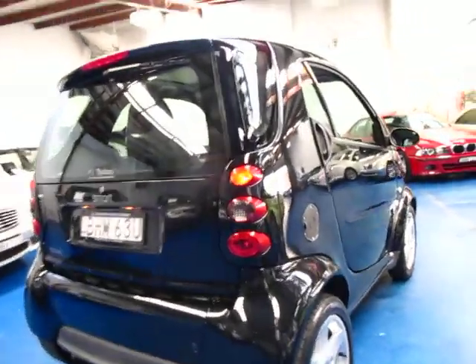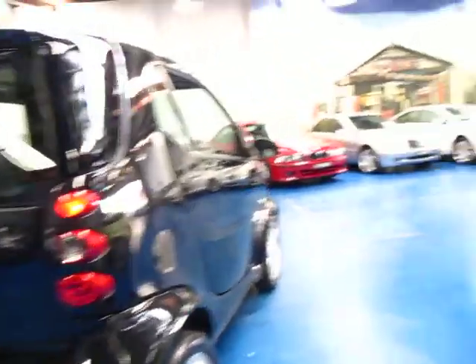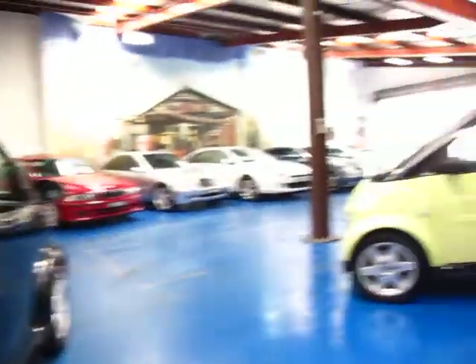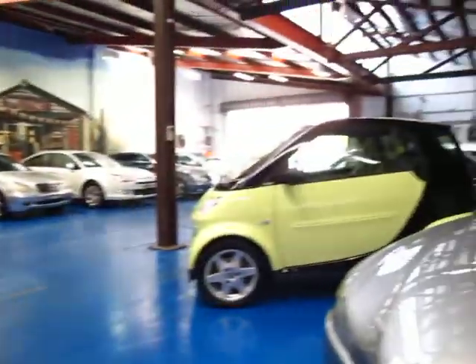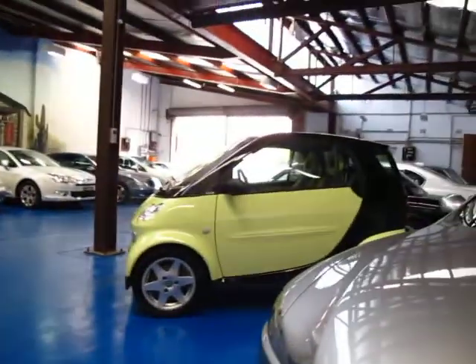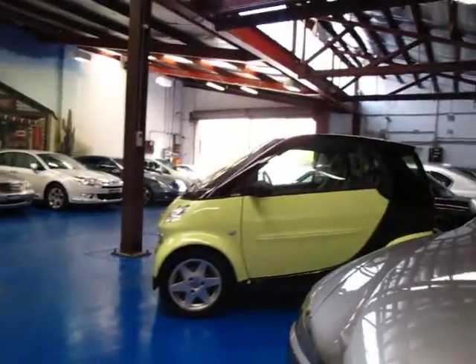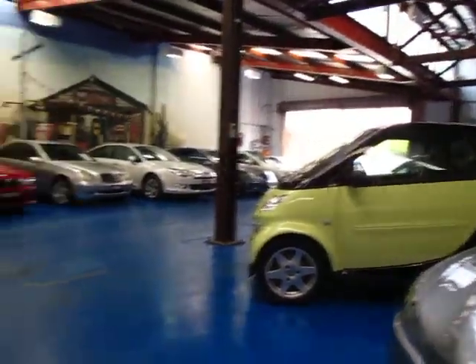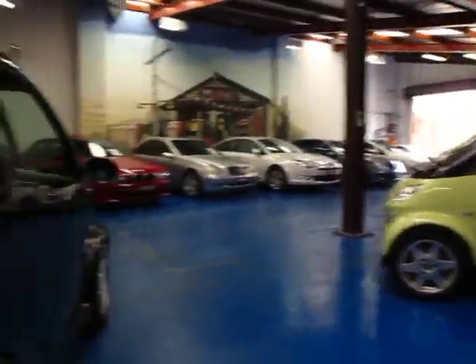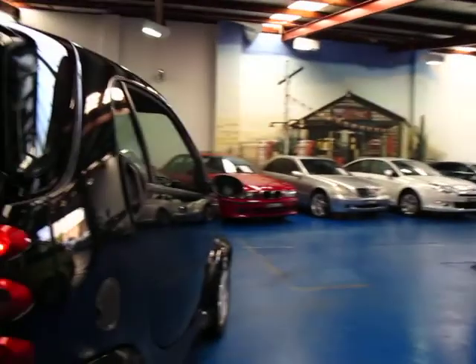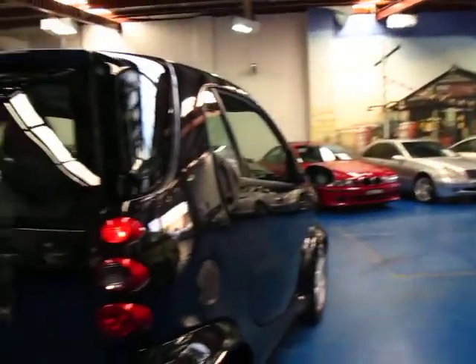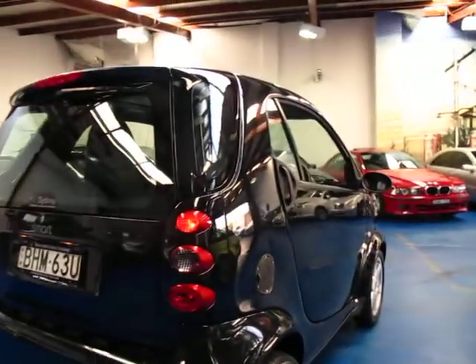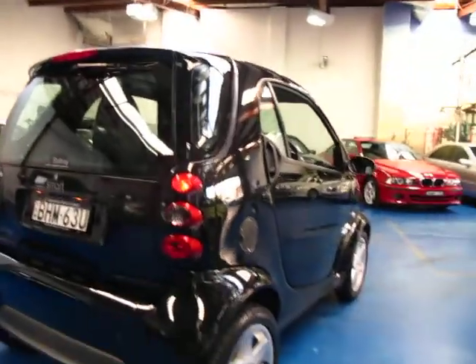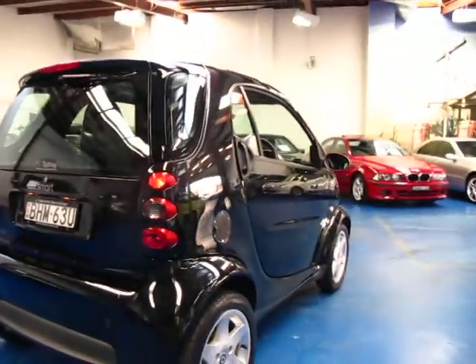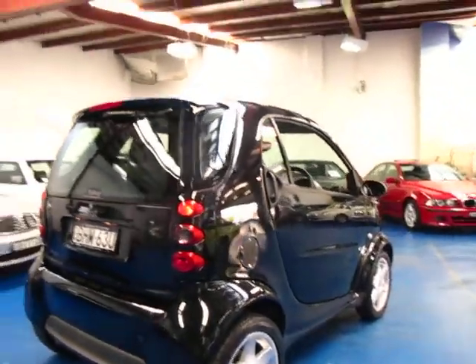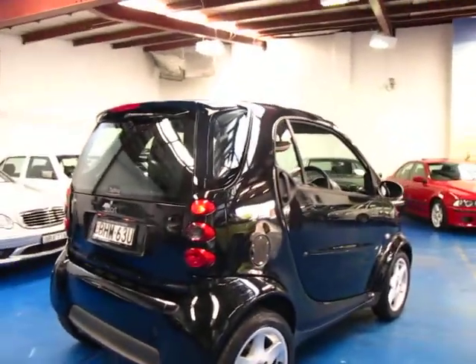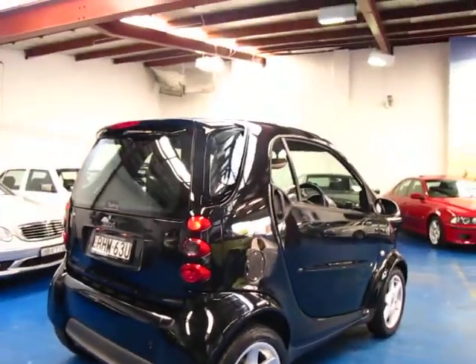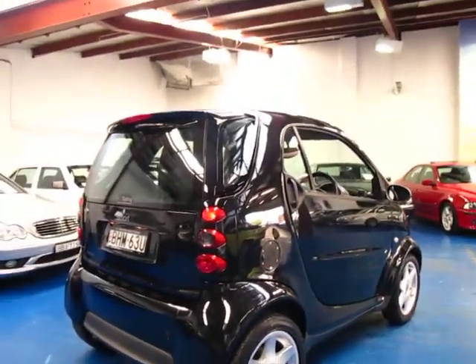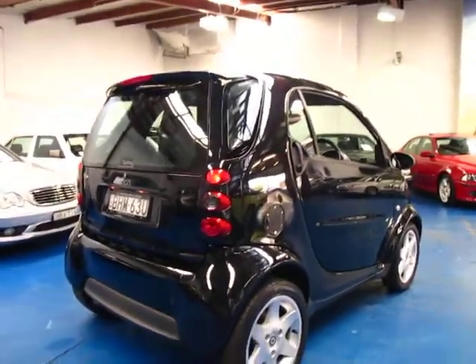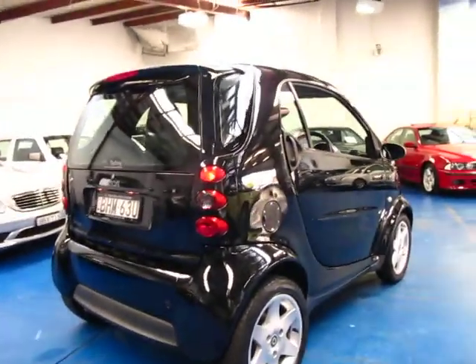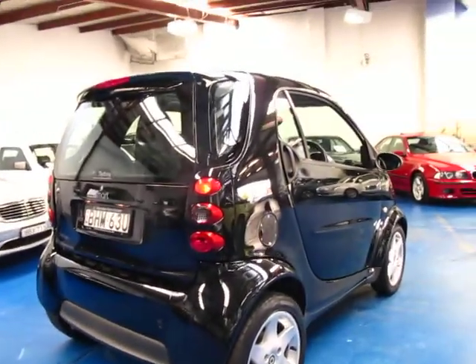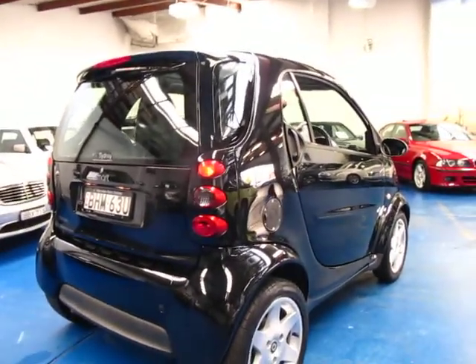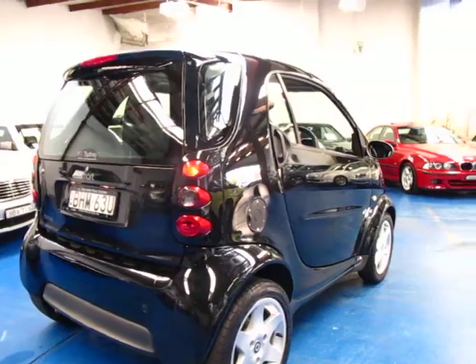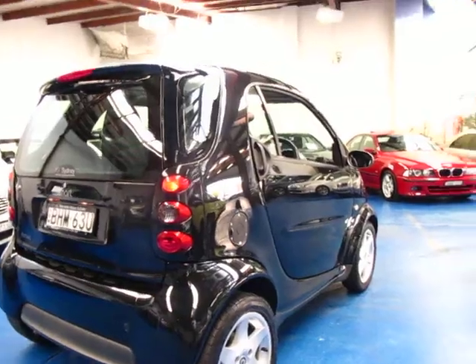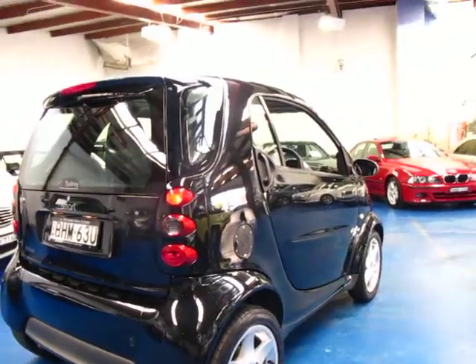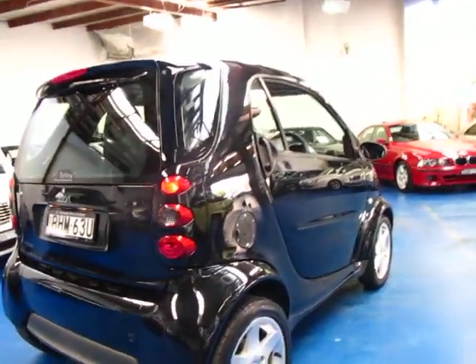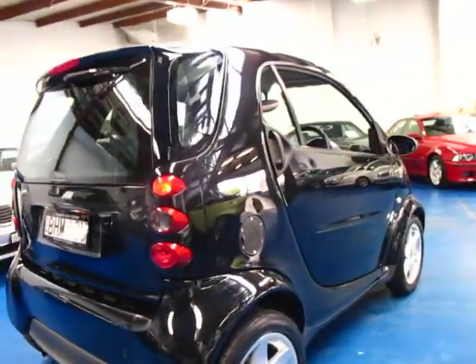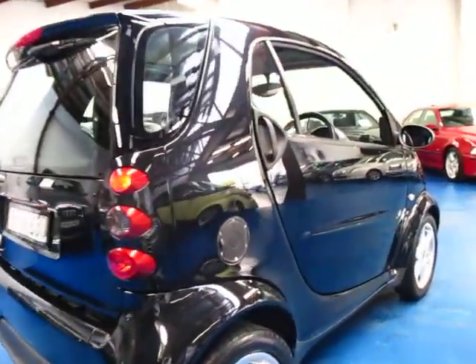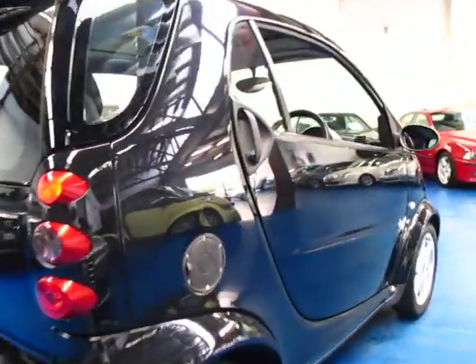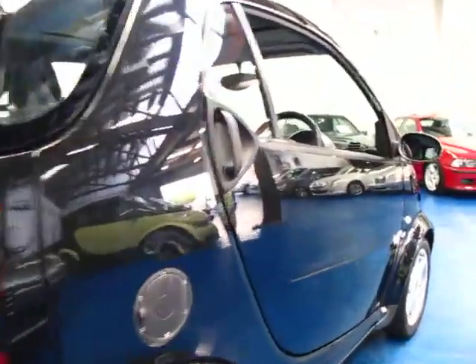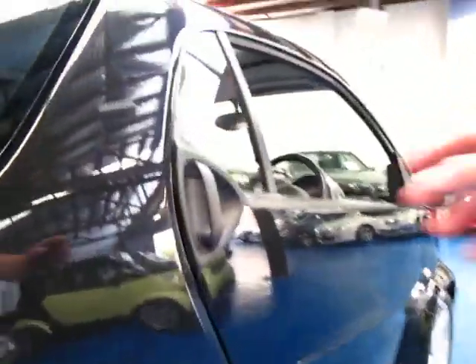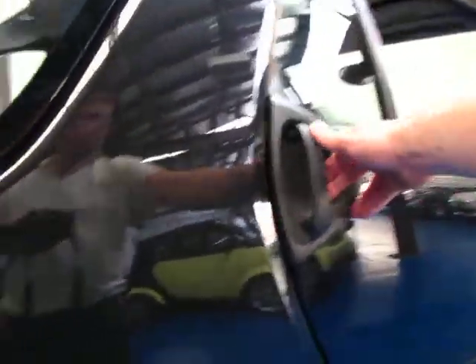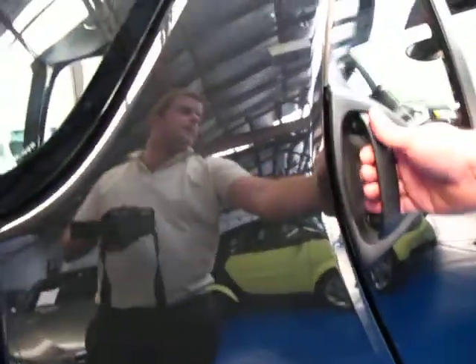We've actually got two at the moment, both with similar kilometres. The last few we've had have been in other colours, but this is the first black one we've had so far and I think it looks fantastic.